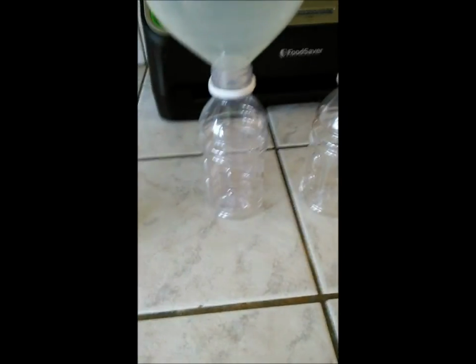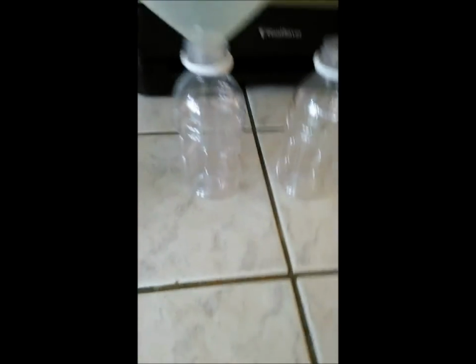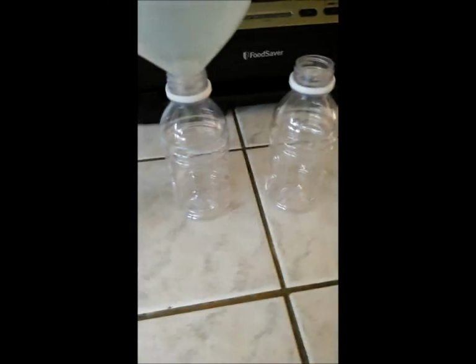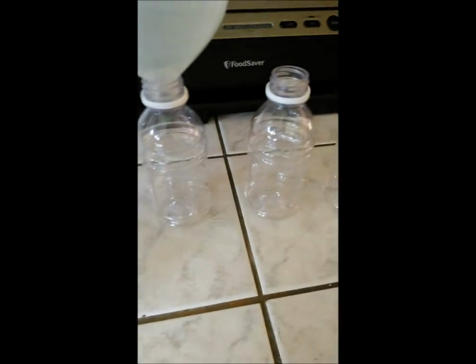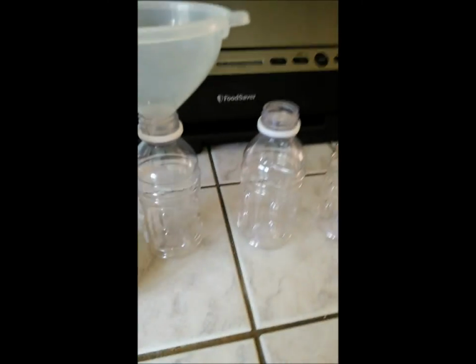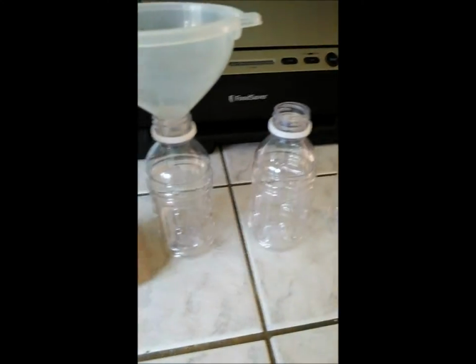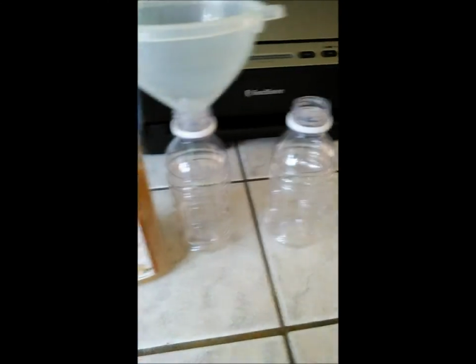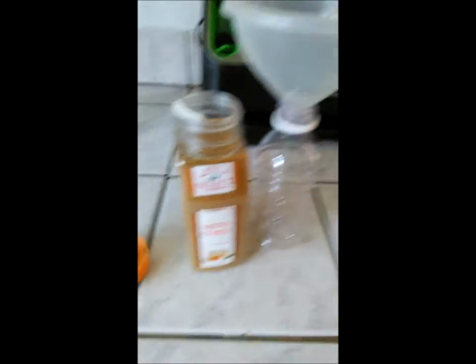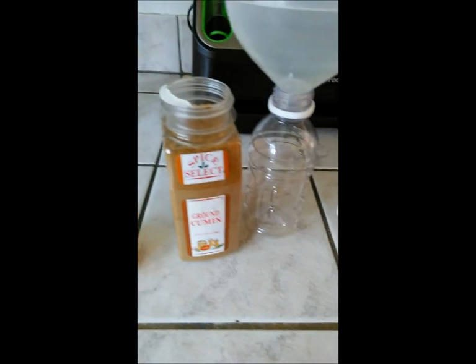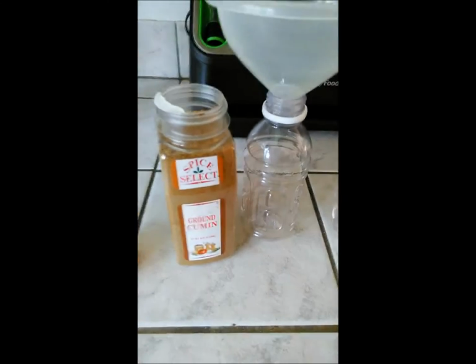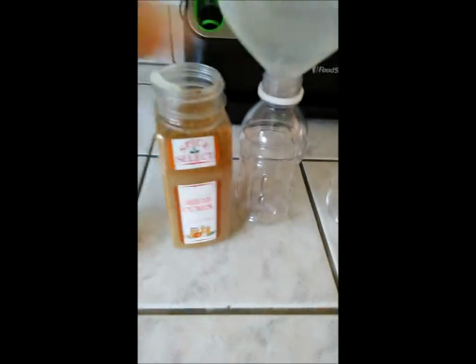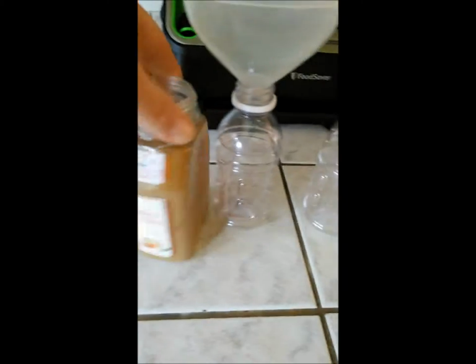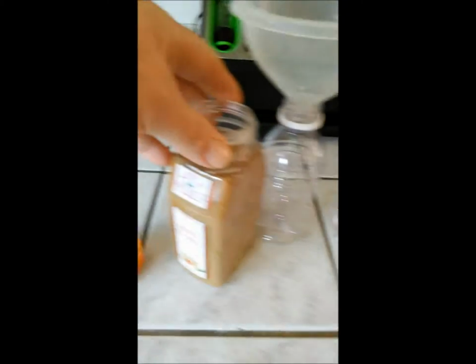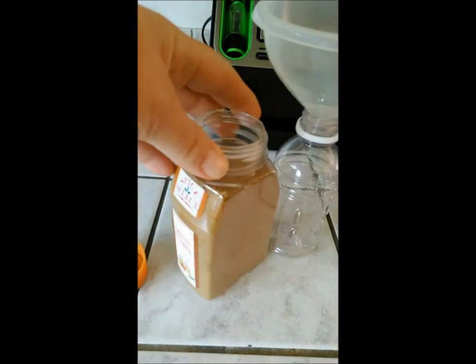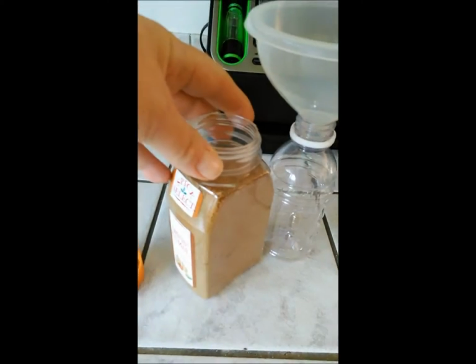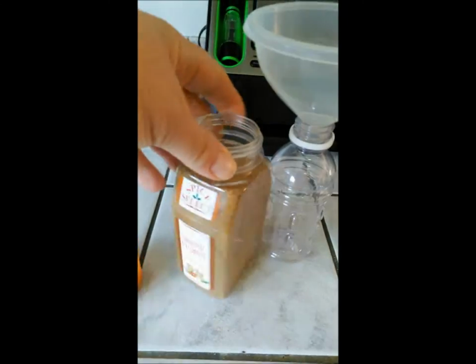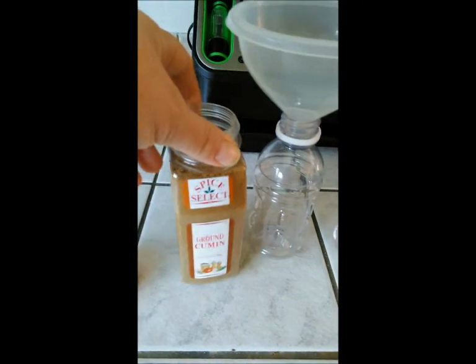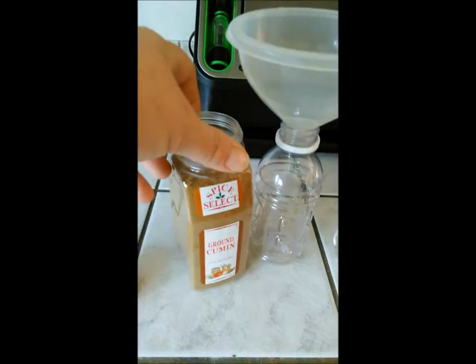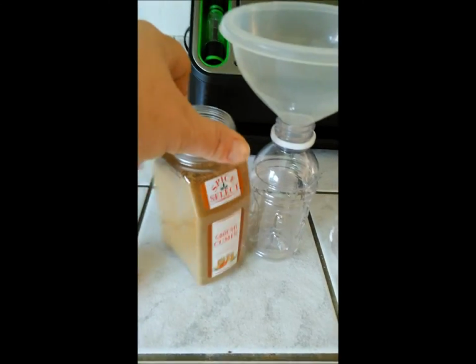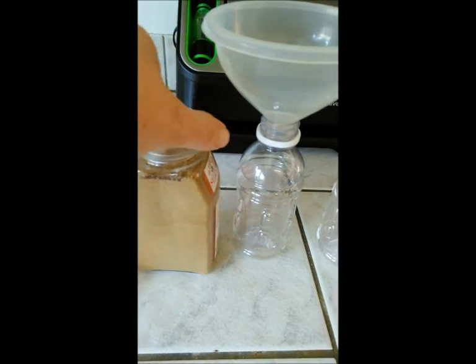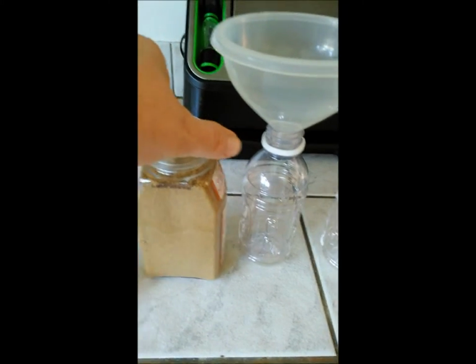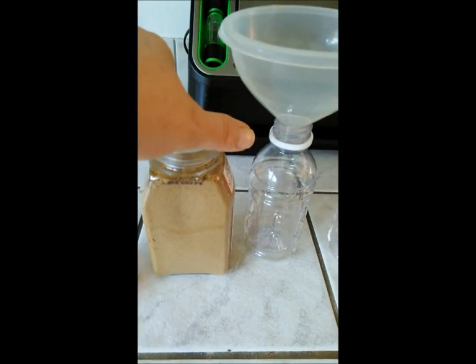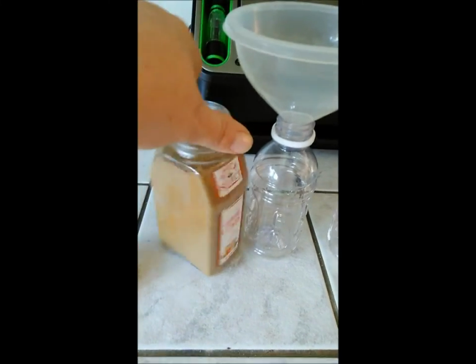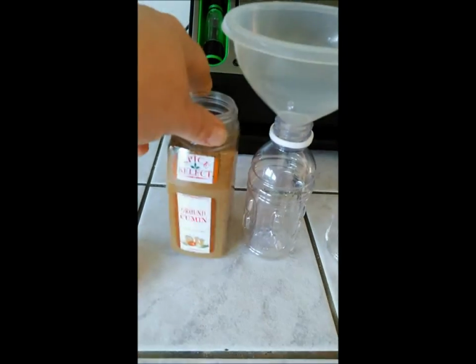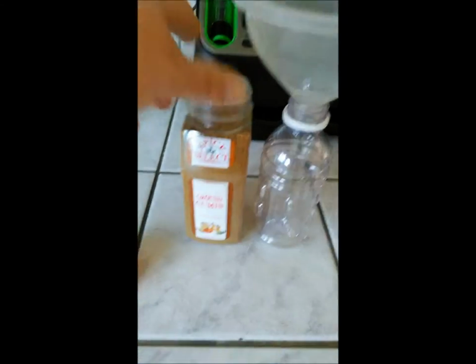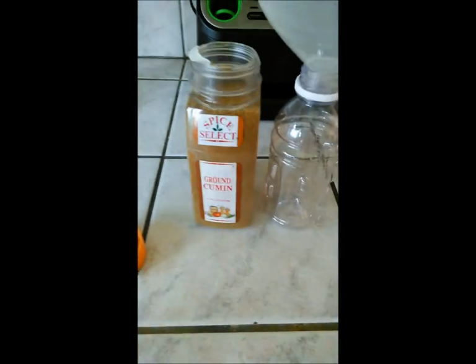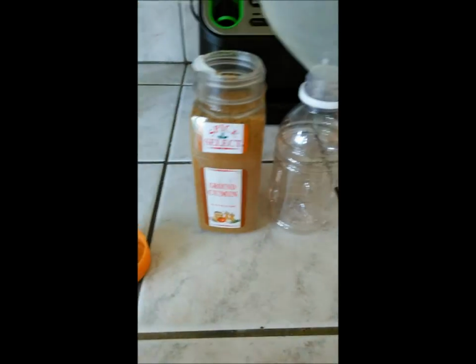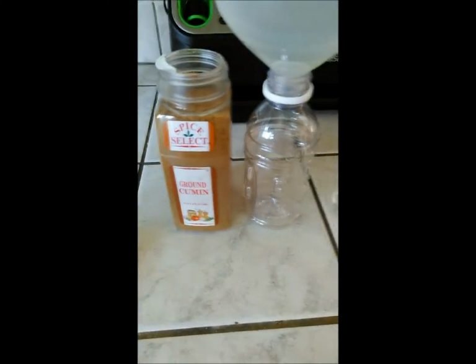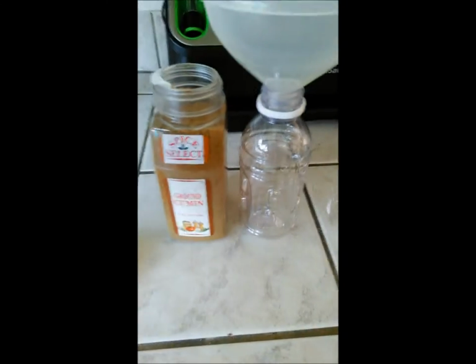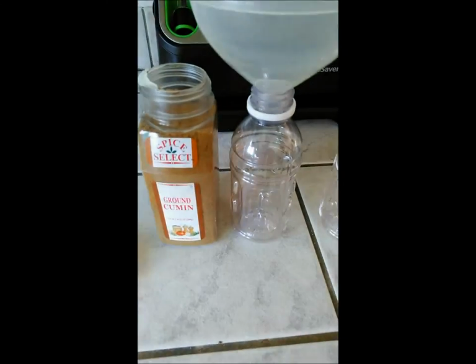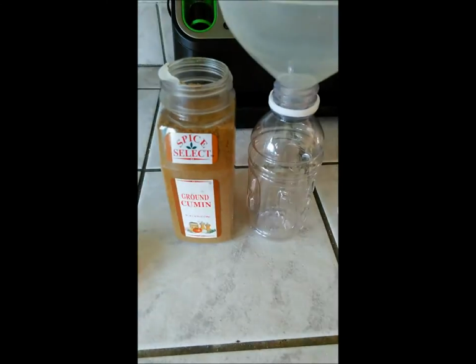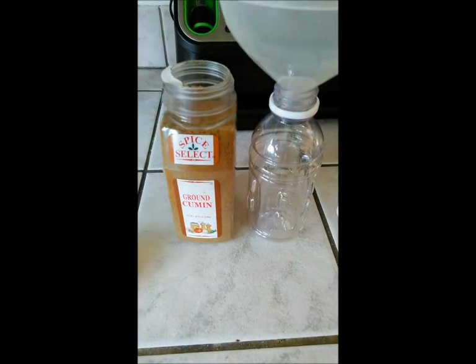I'm going to show you something that I like to do. I buy spices in larger containers — sometimes larger than this. For things like ground cumin, you don't use that a lot.